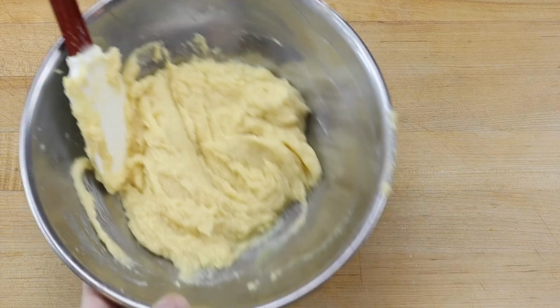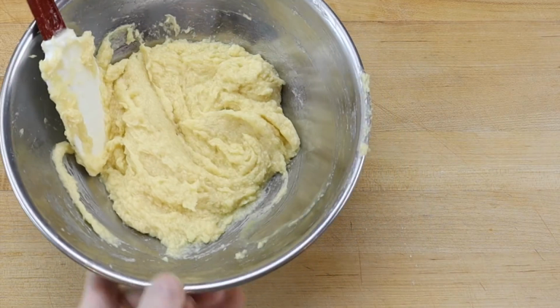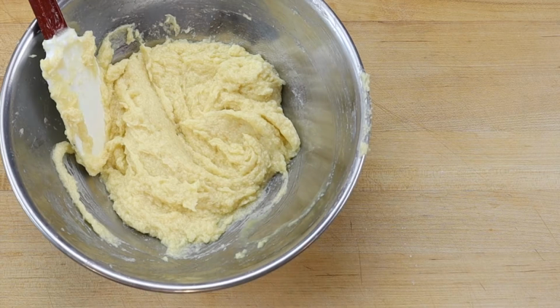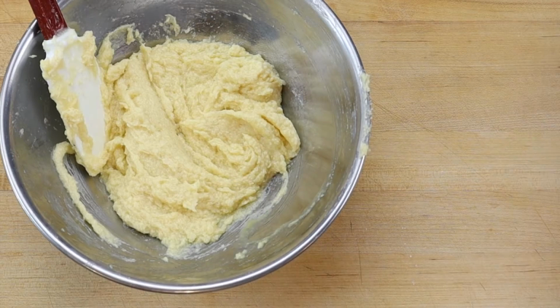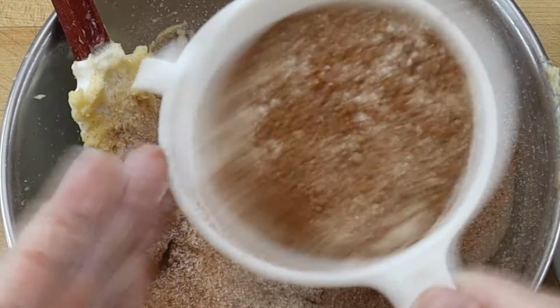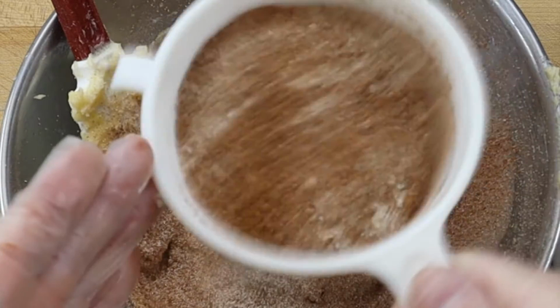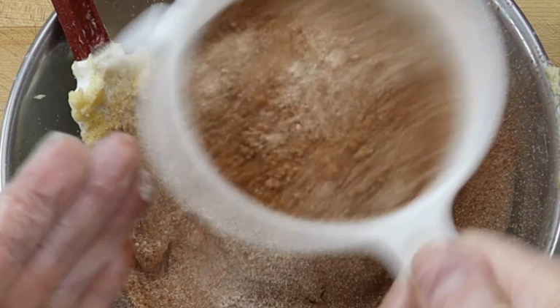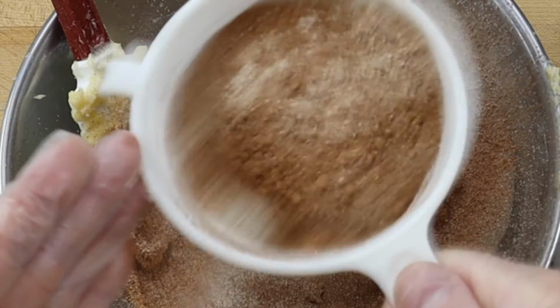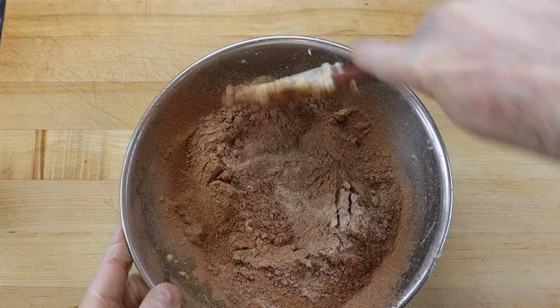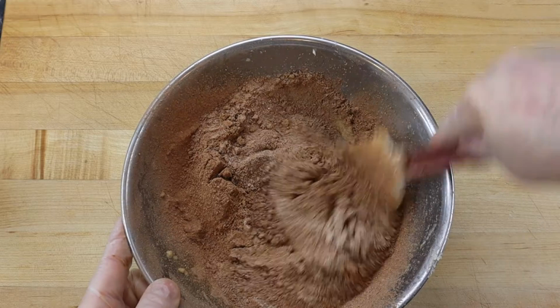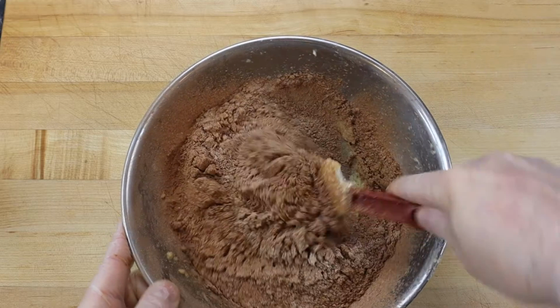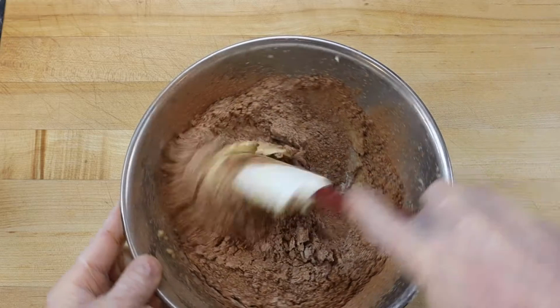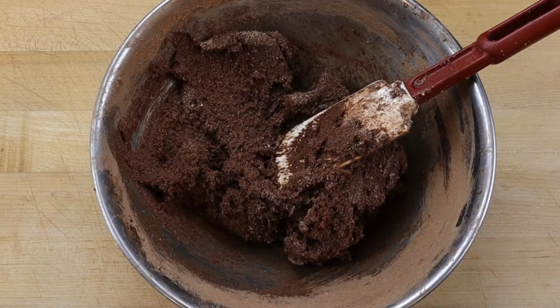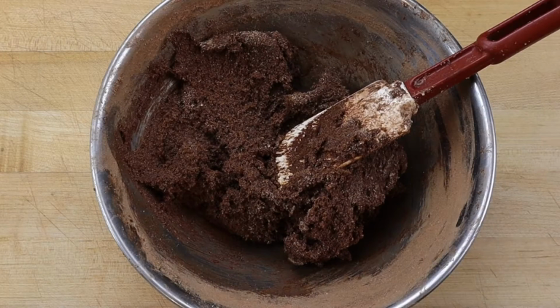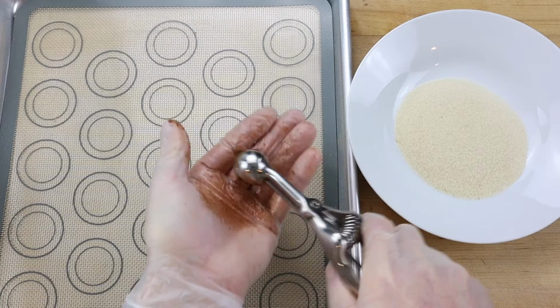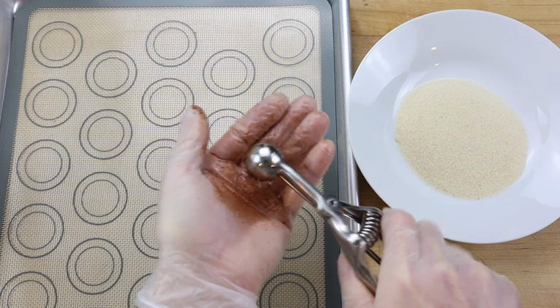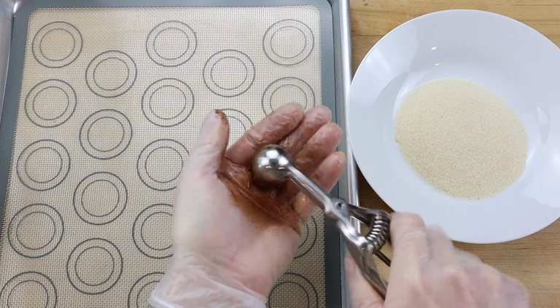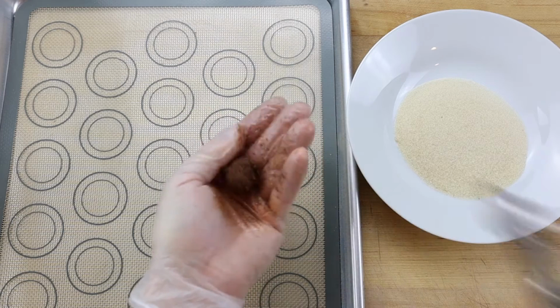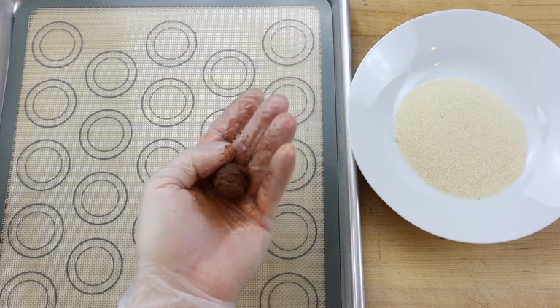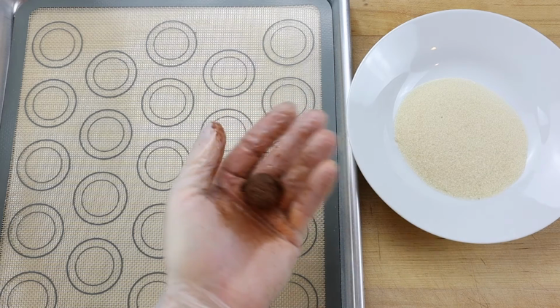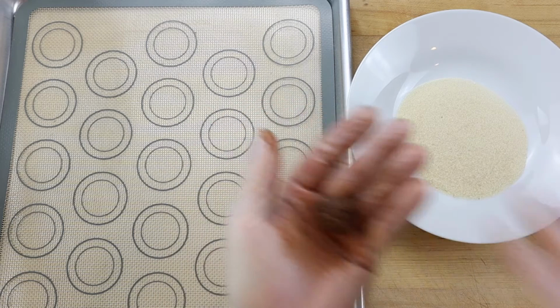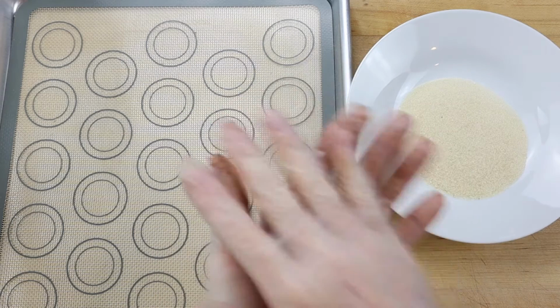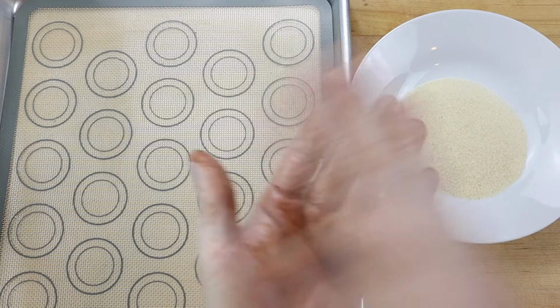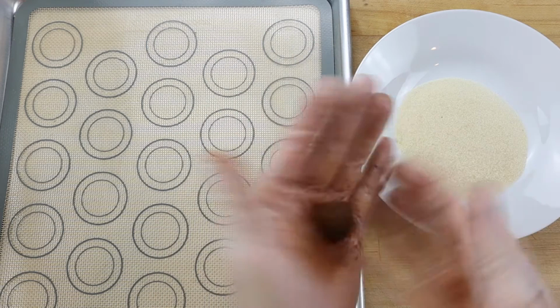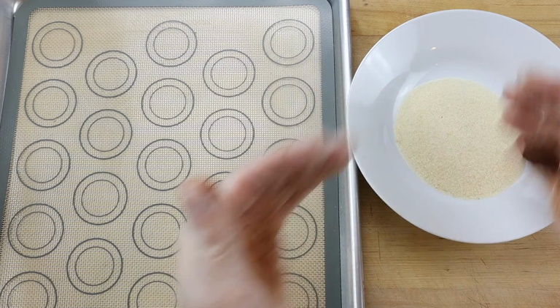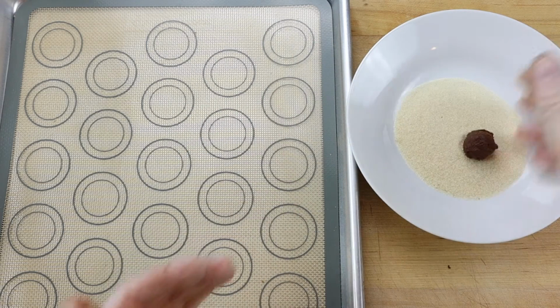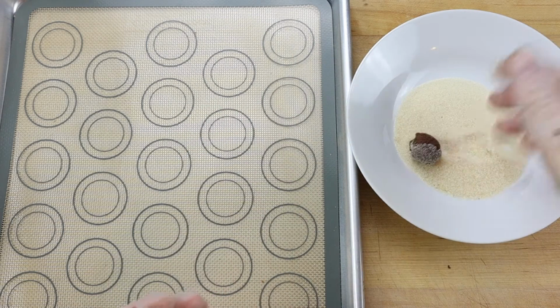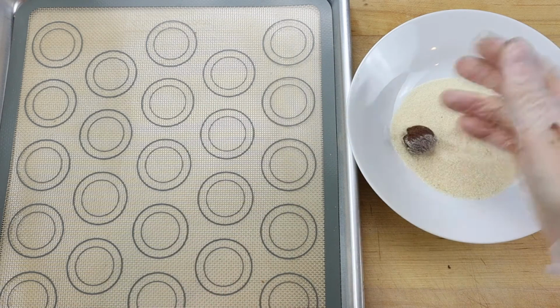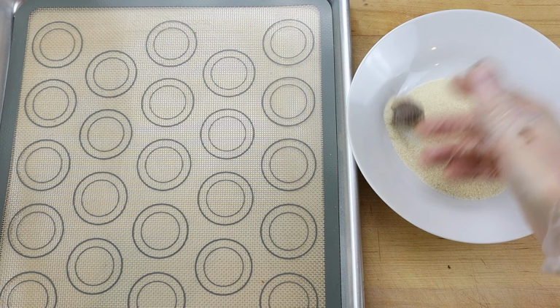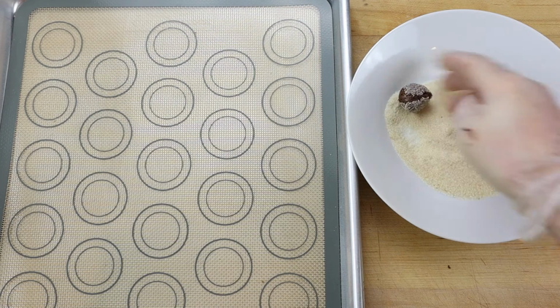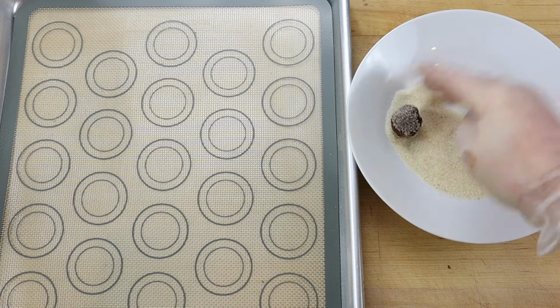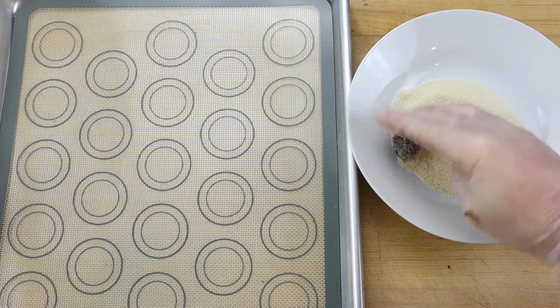Sift in the dry ingredients and fold them in, but do not over mix the dough. Next, use a small scoop to portion the dough into 10 gram portions. Chill the dough for a few minutes if the drop dough is too soft to form into a ball.